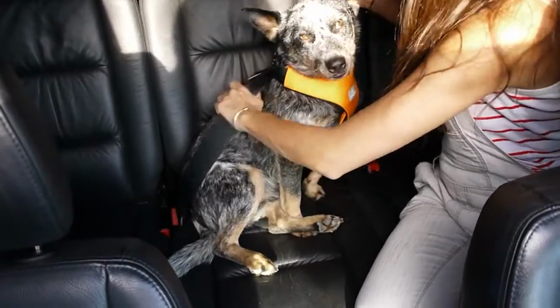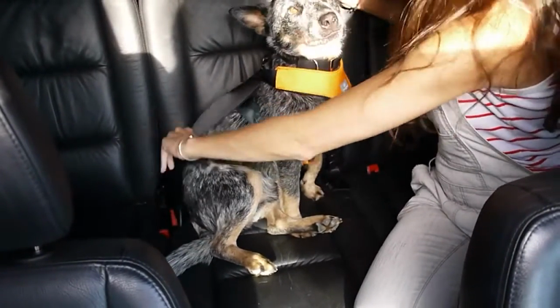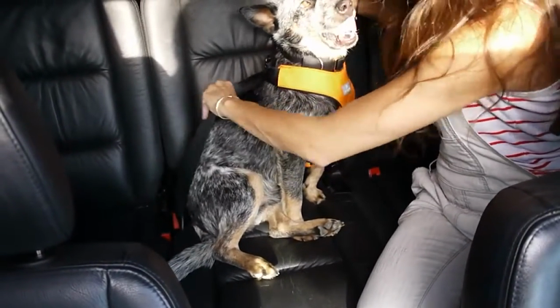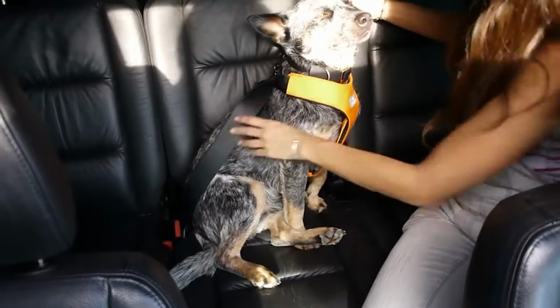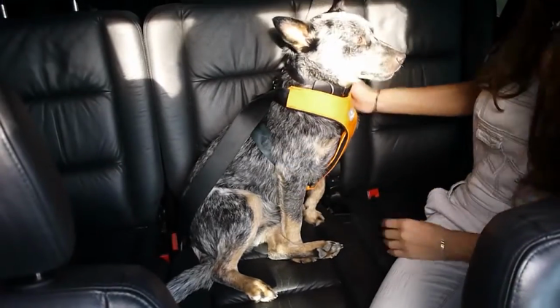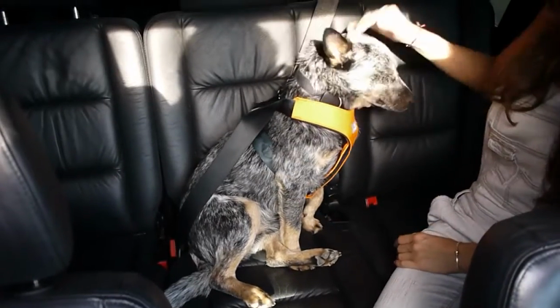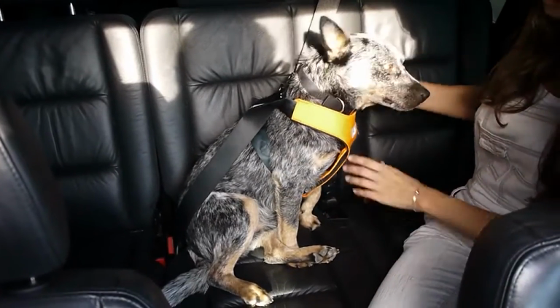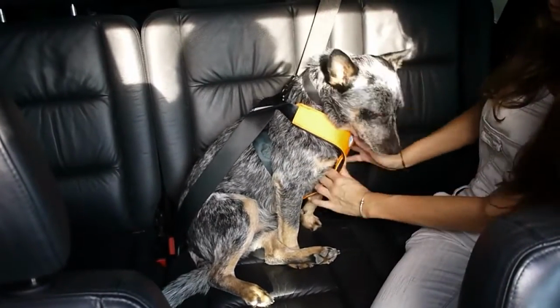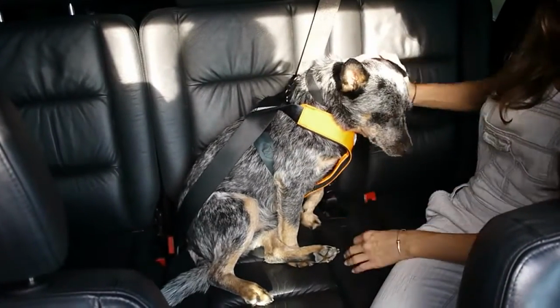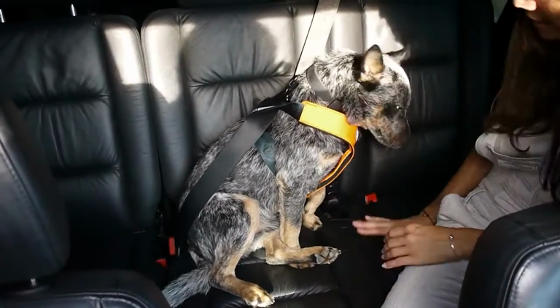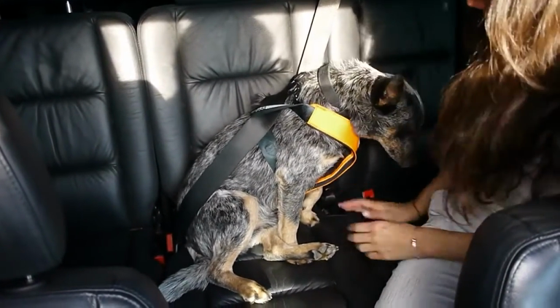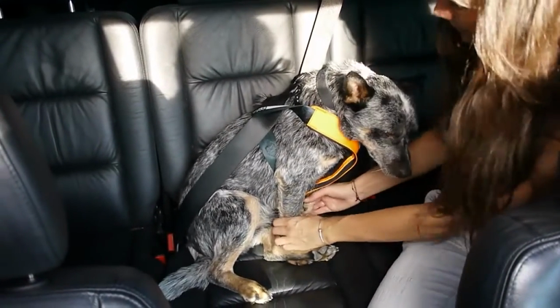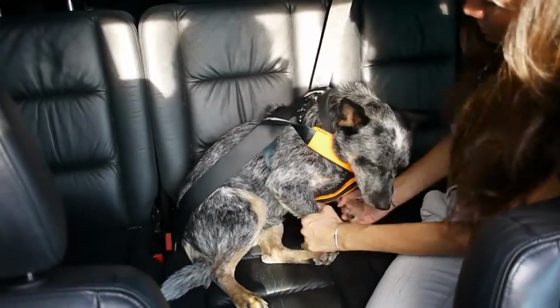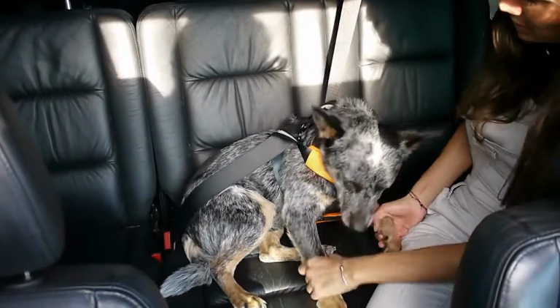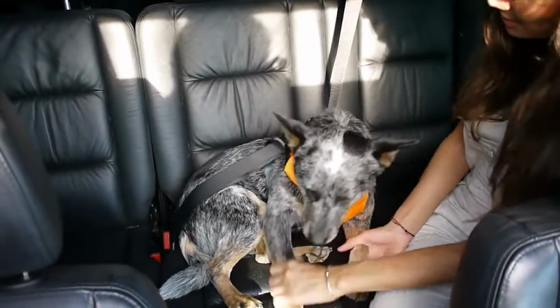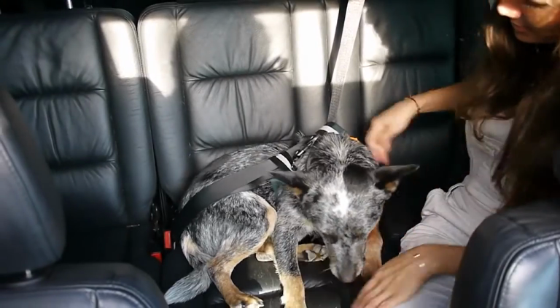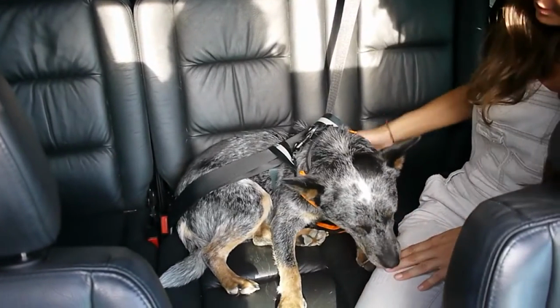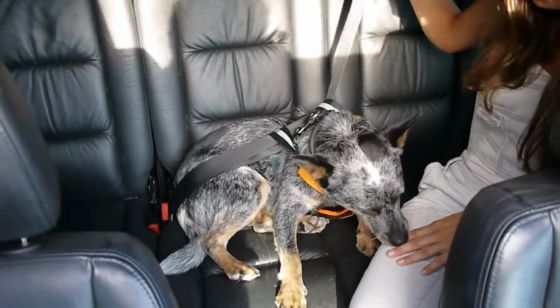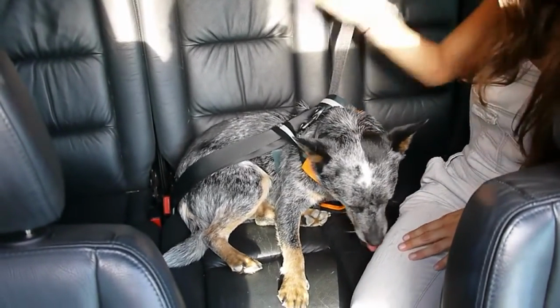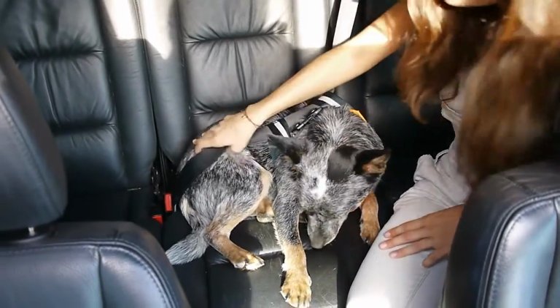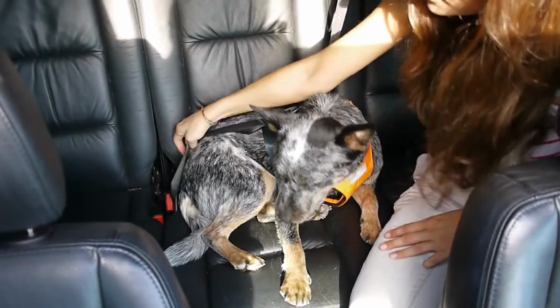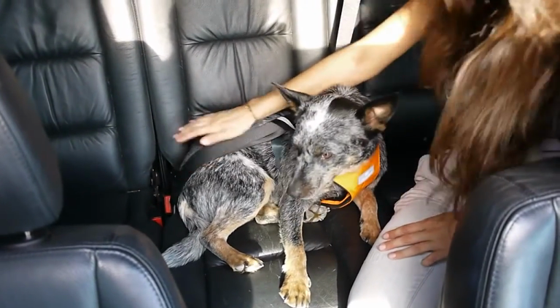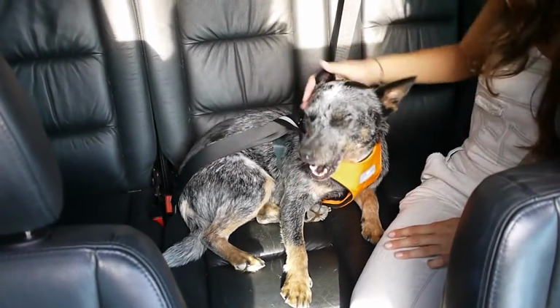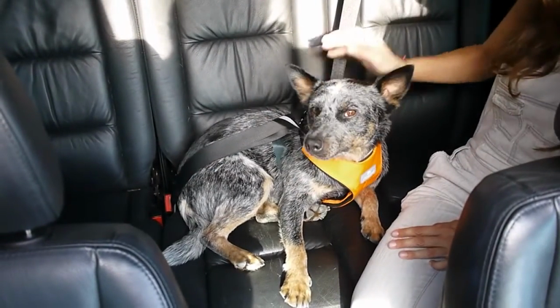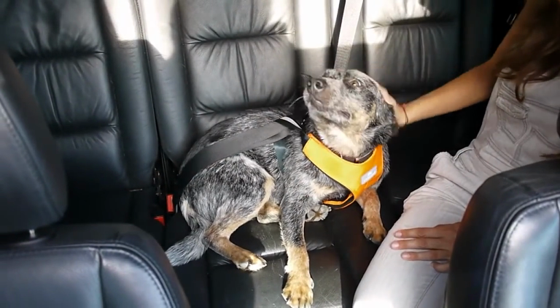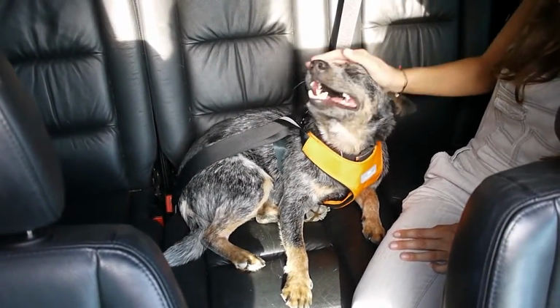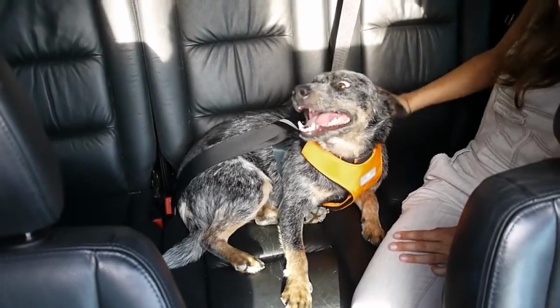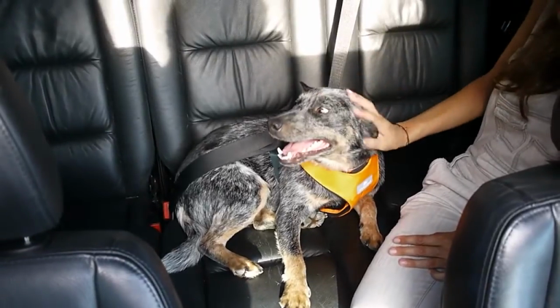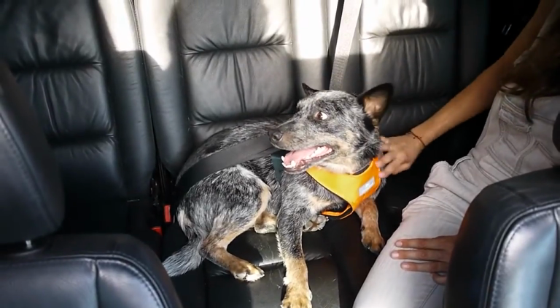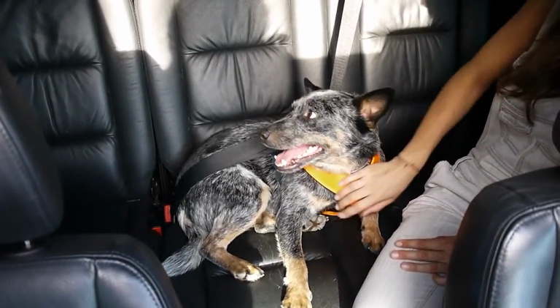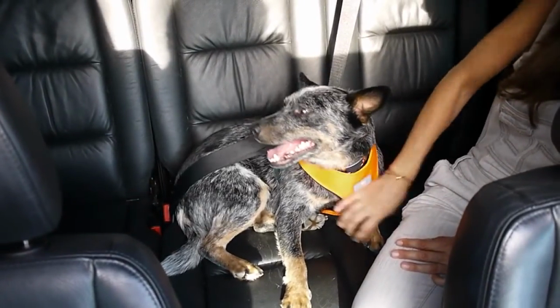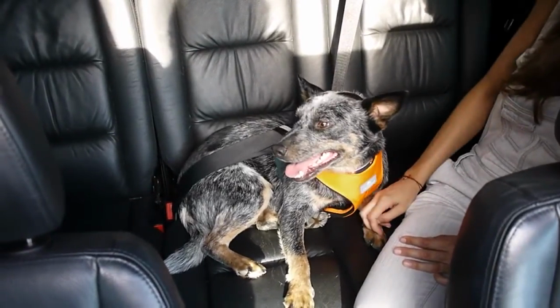Buckle that into the seatbelt and make sure that it's secure. Then you're ready to go. Can you lie down, Namajira? Can you show us when you're lying down? There you go. Good dog. Thank you.